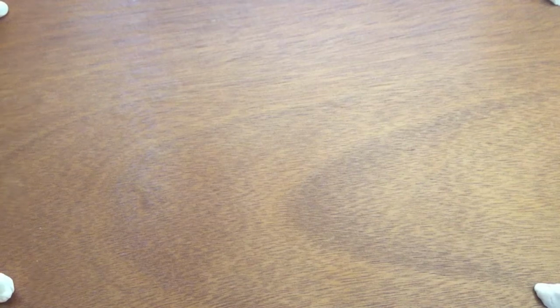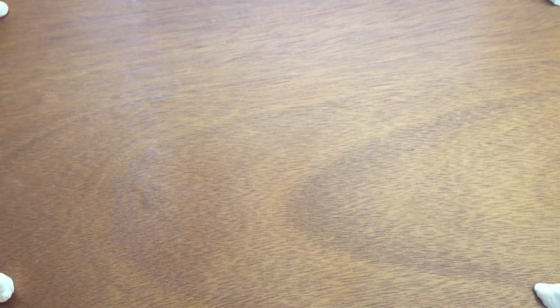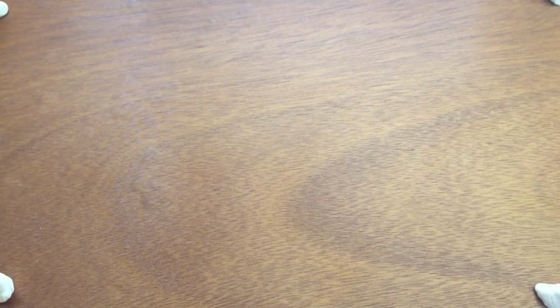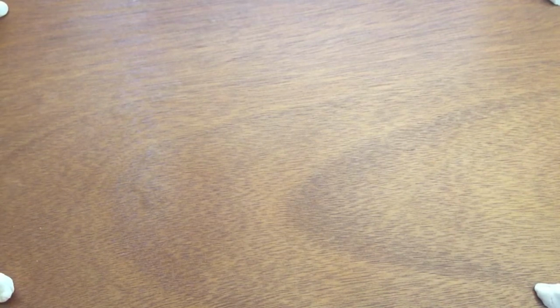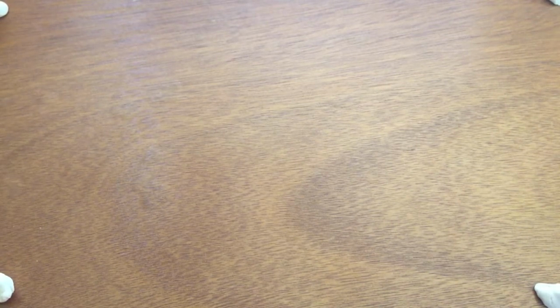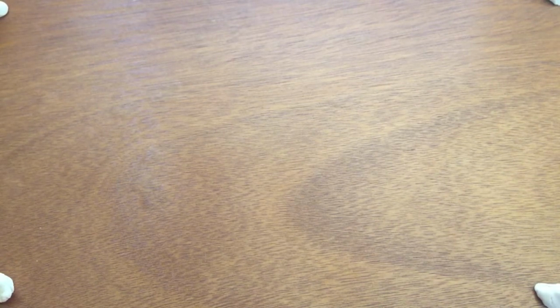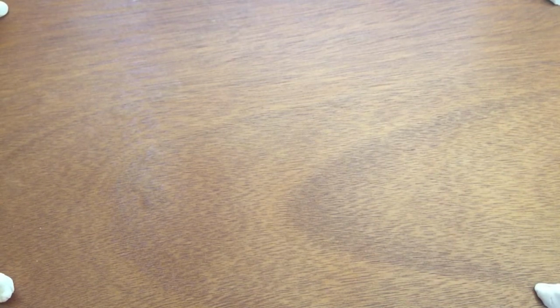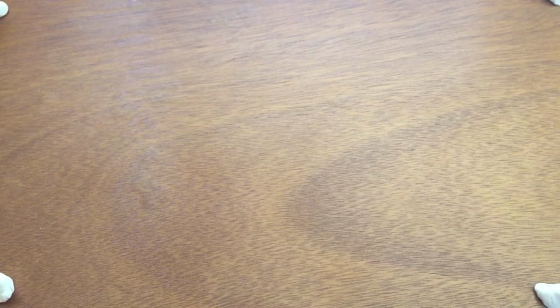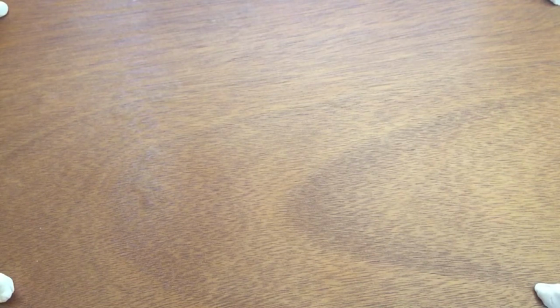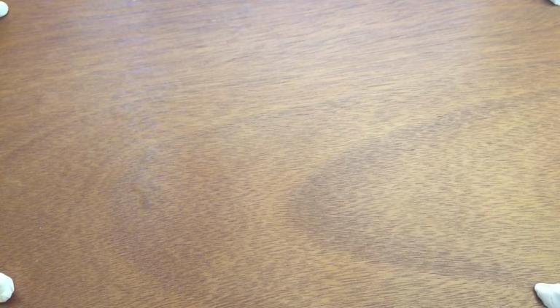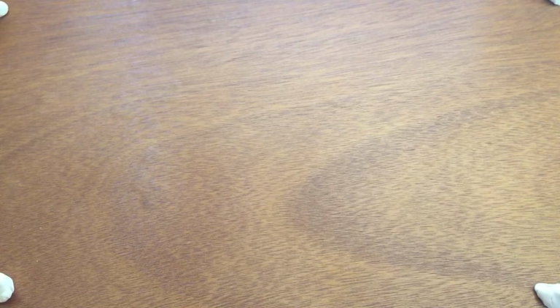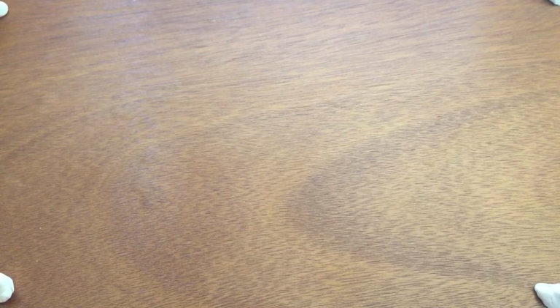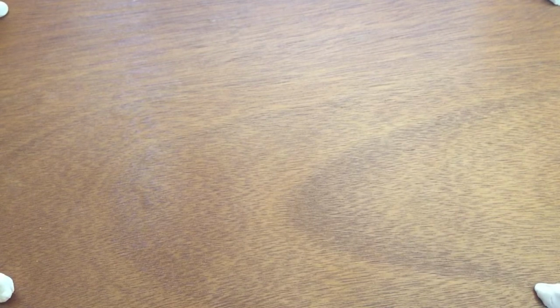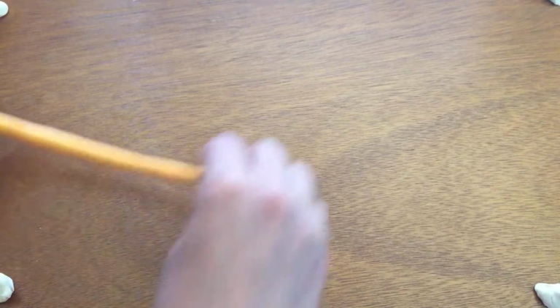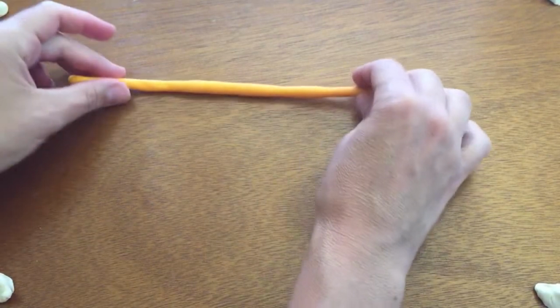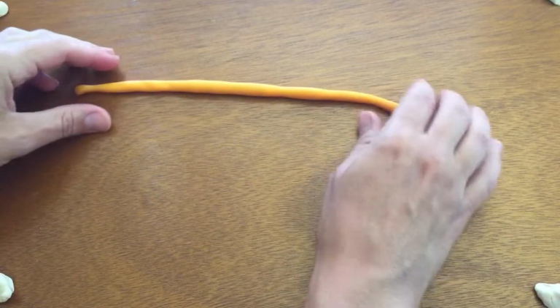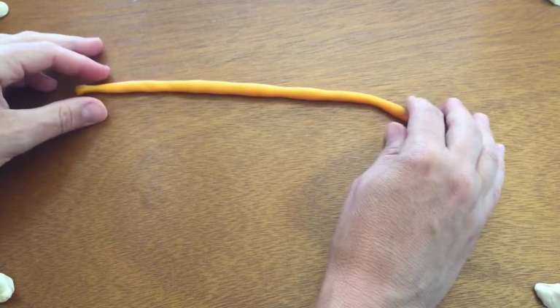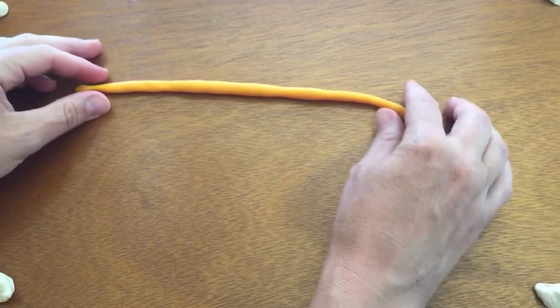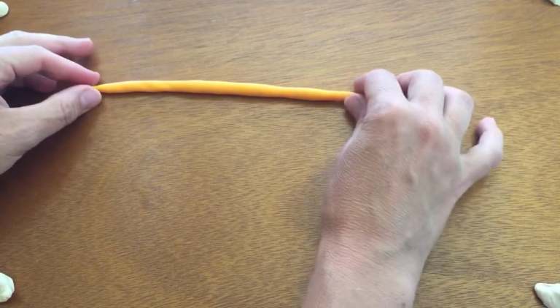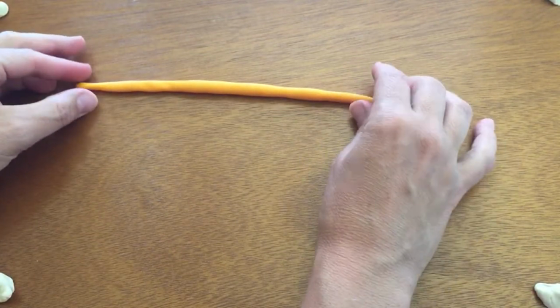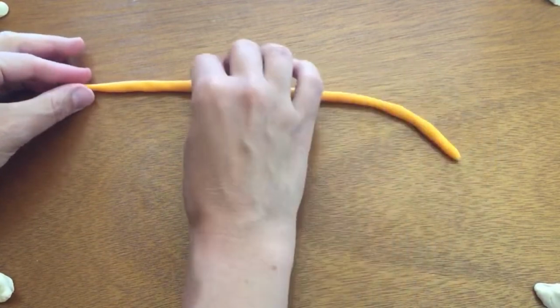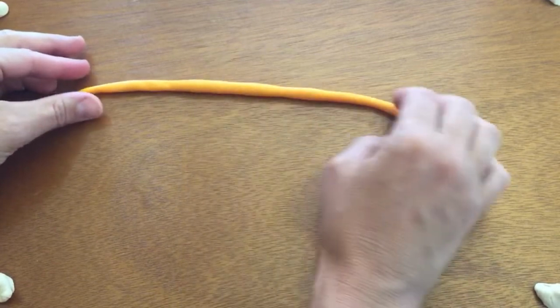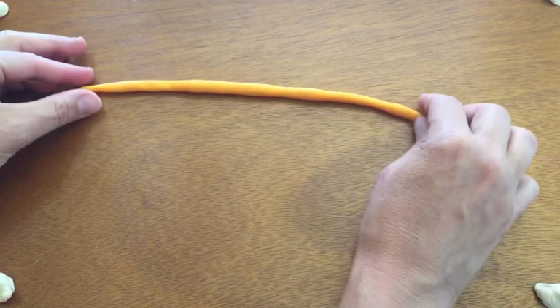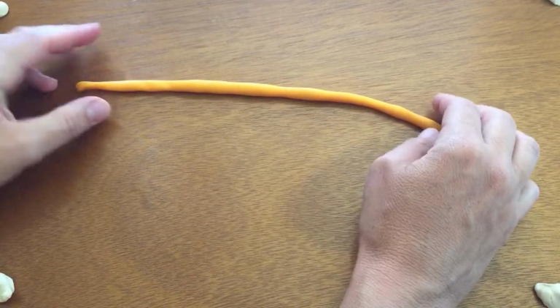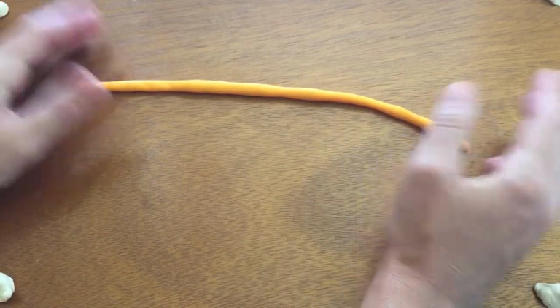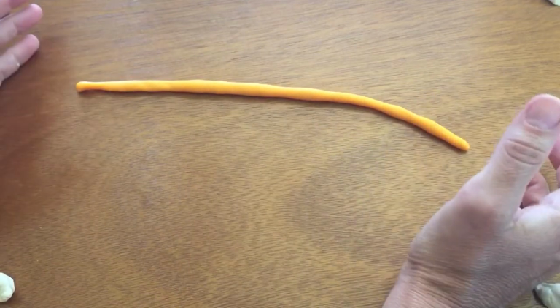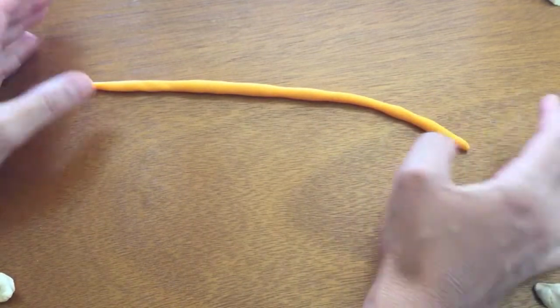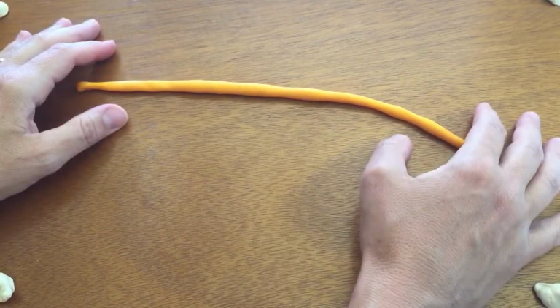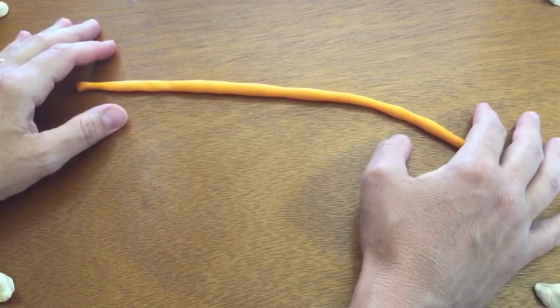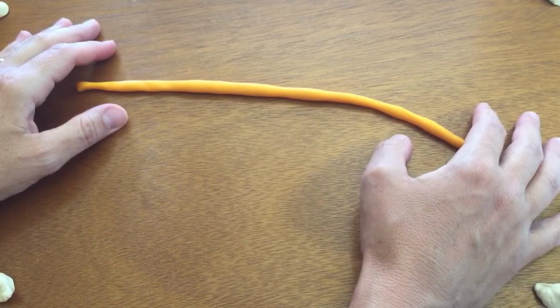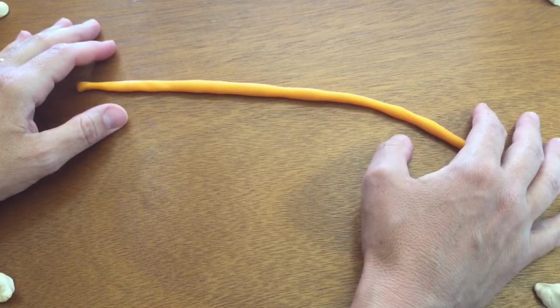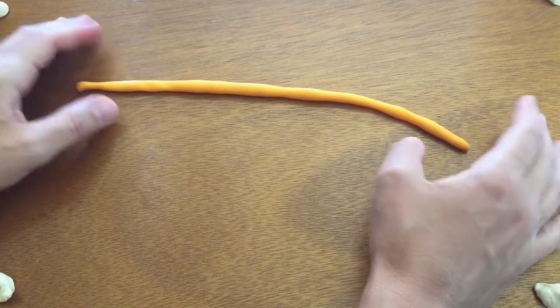Hi everyone, it's Dr. Hall and we're going to do the axilla today. So this is the first time that we're being introduced to the brachial plexus. The brachial plexus is a network of nerves that is going to supply the upper extremity.